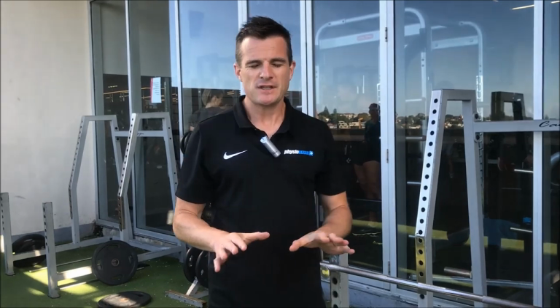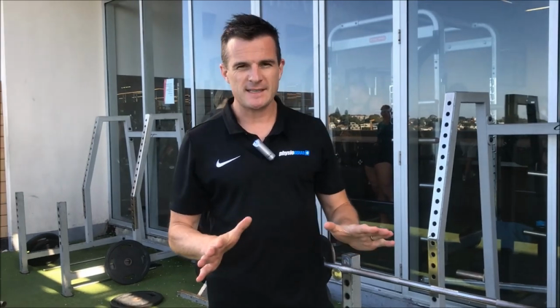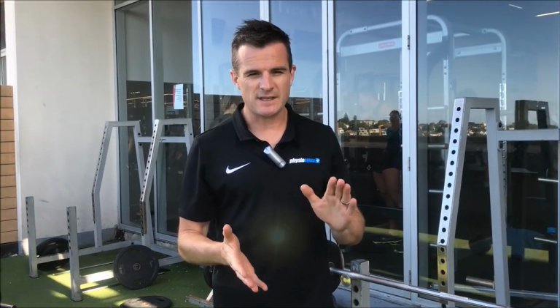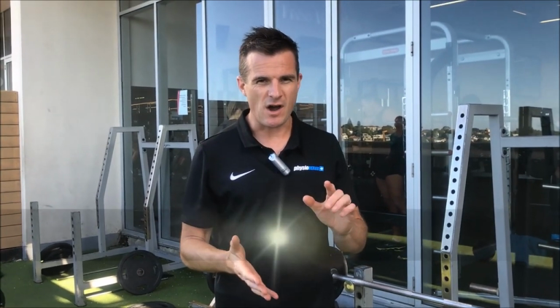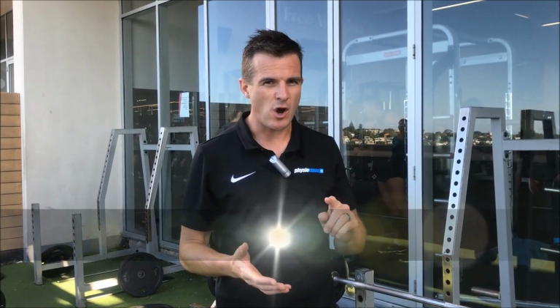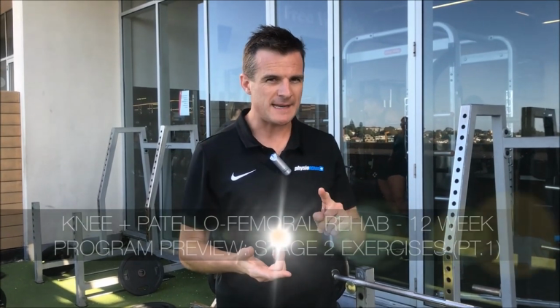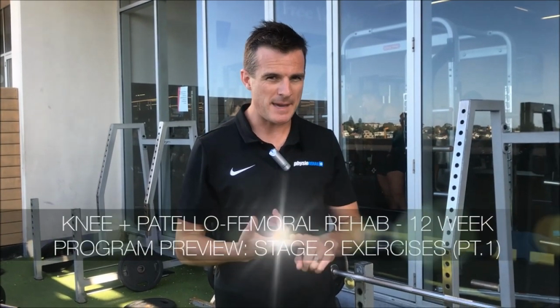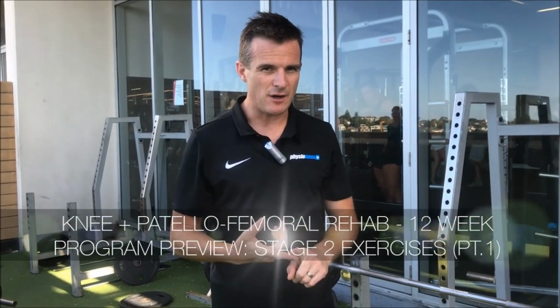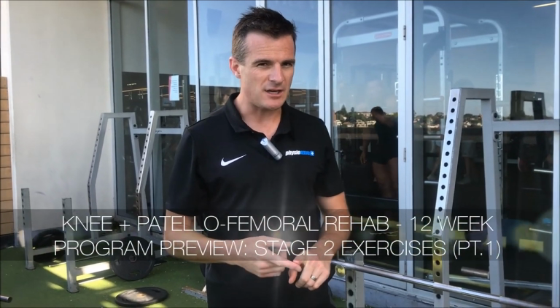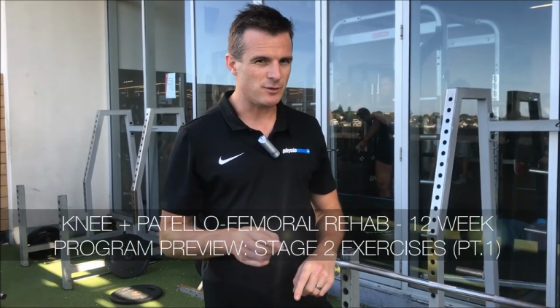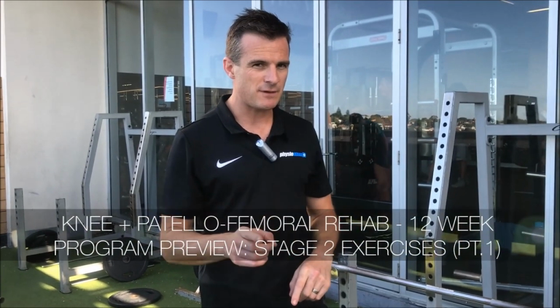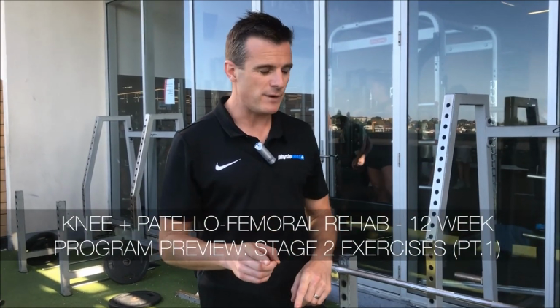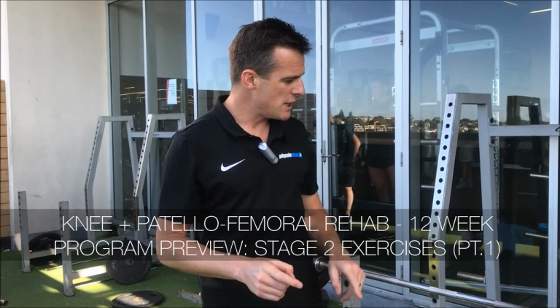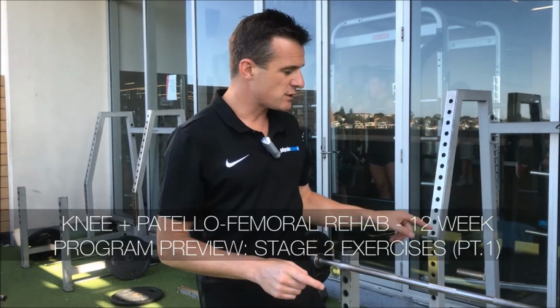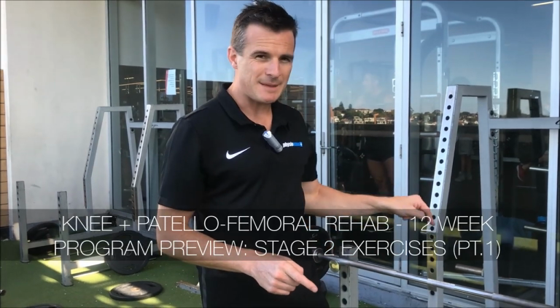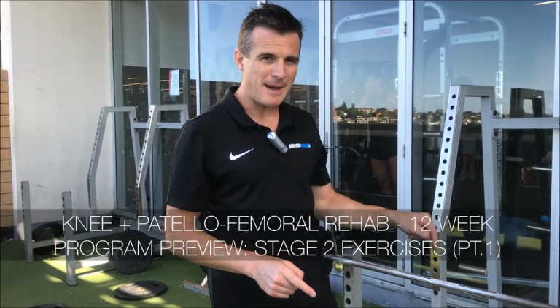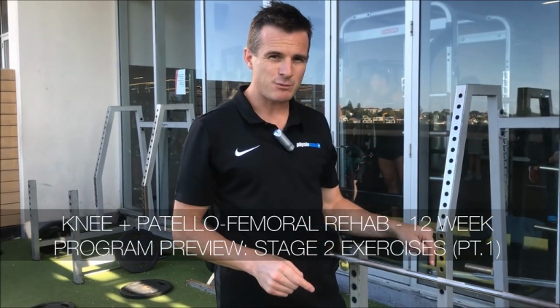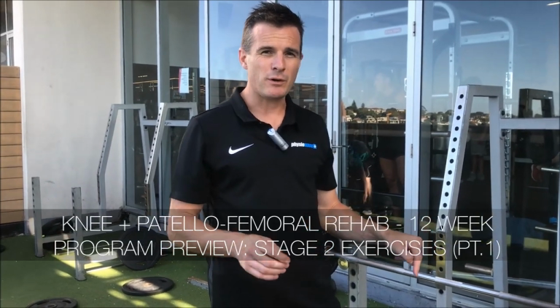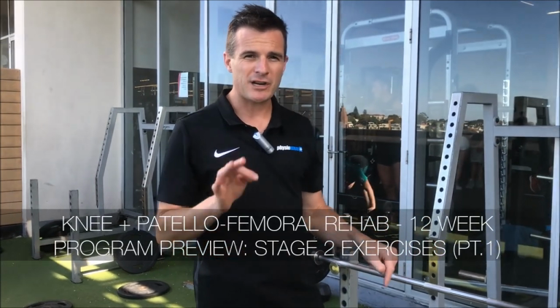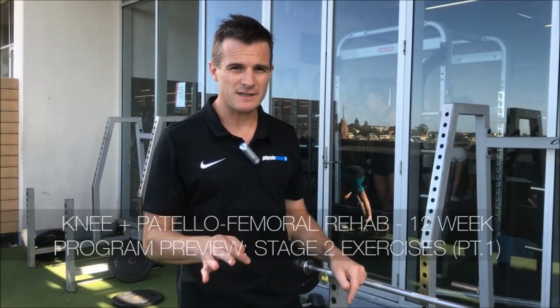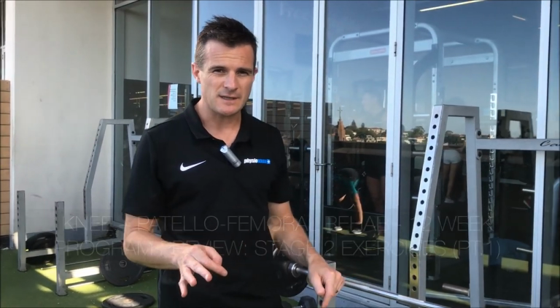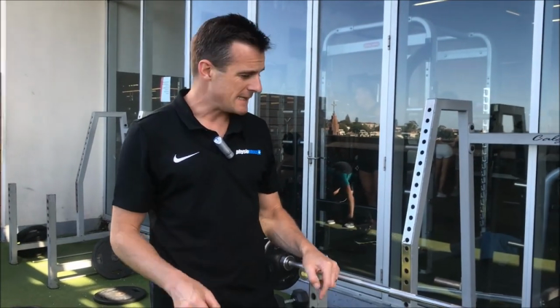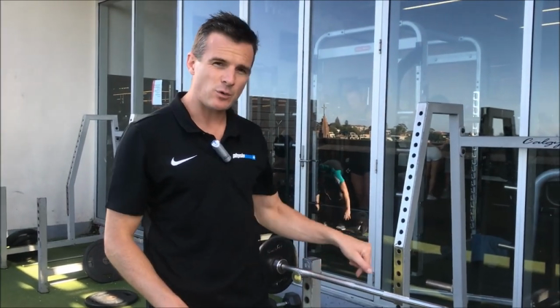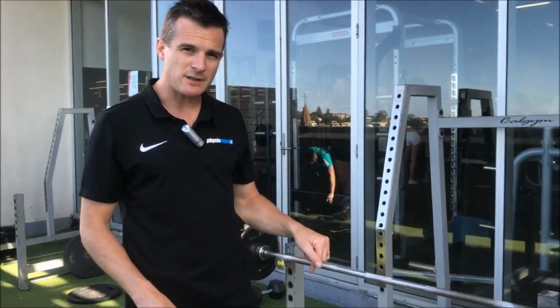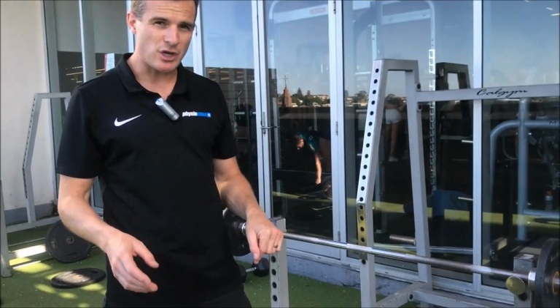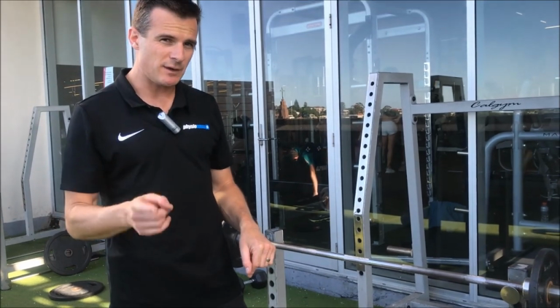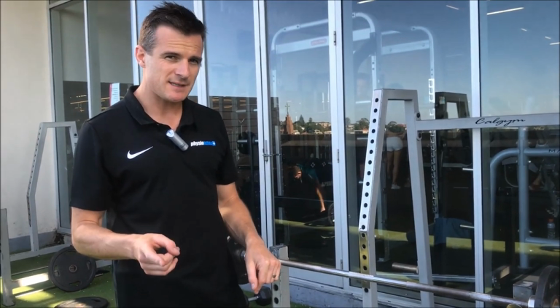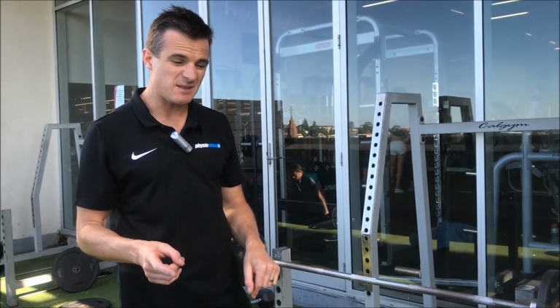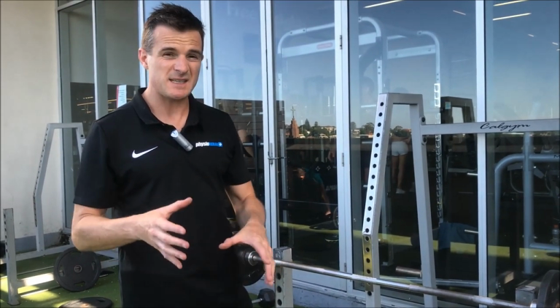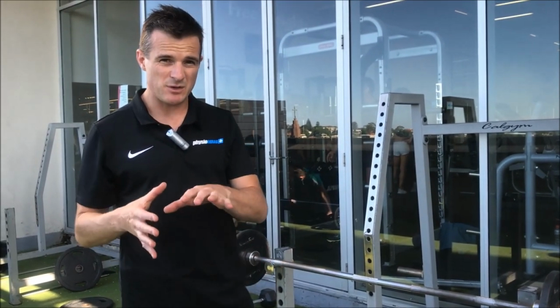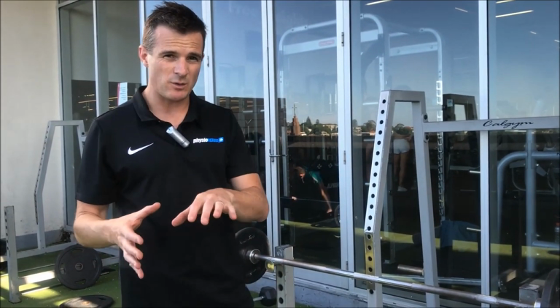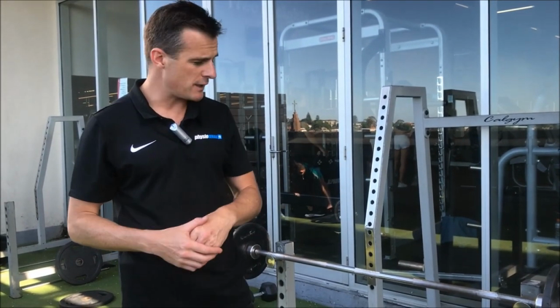This is the second exercise of Set B of Stage 2, weeks 3 and 4. This is called a step-down bar — it's what we call a regression exercise. It's a single leg exercise, because in Set B we do single leg work.